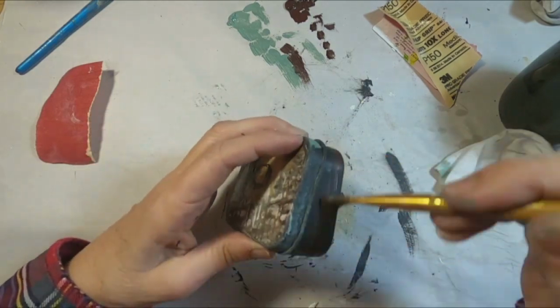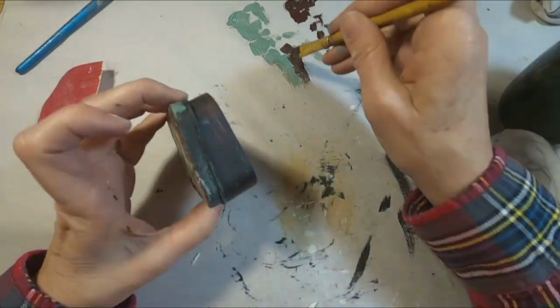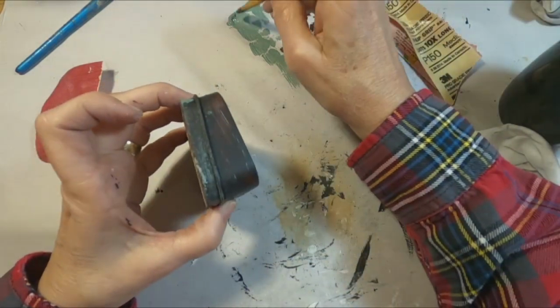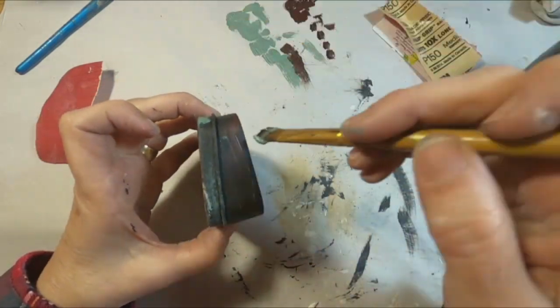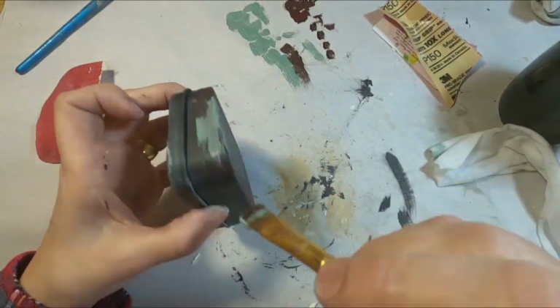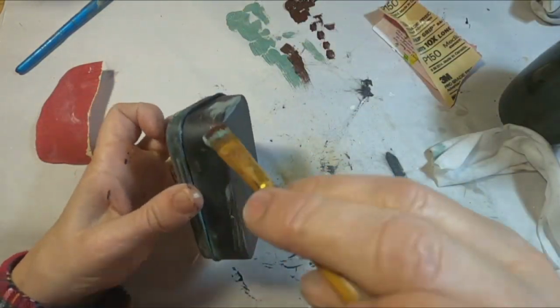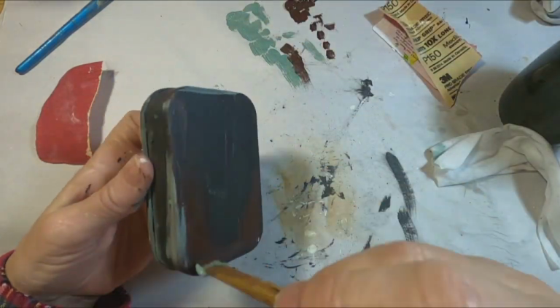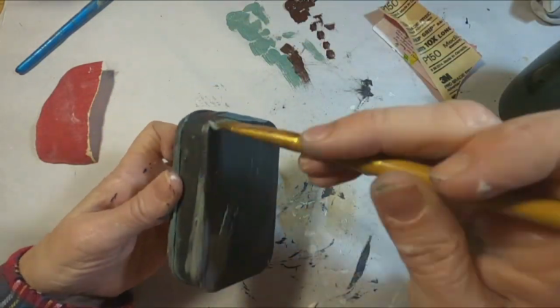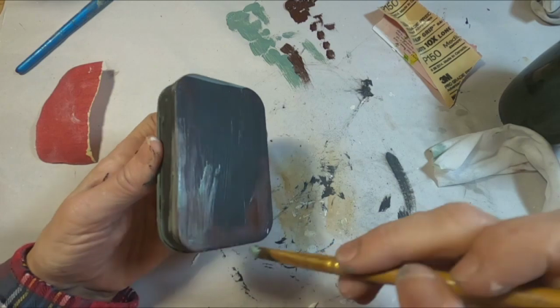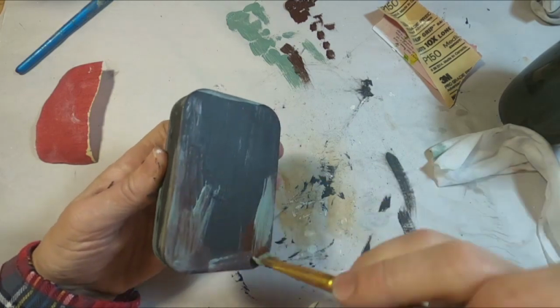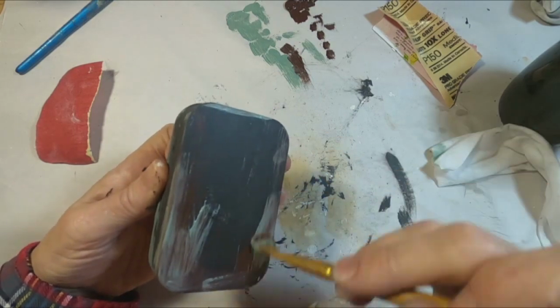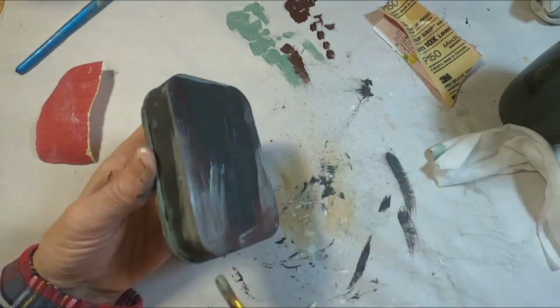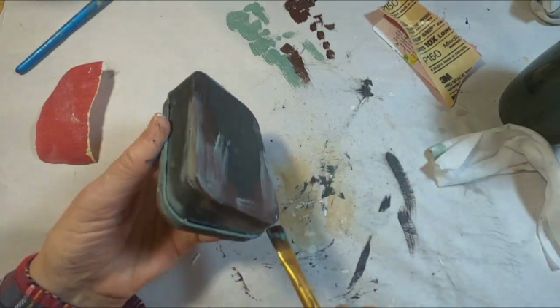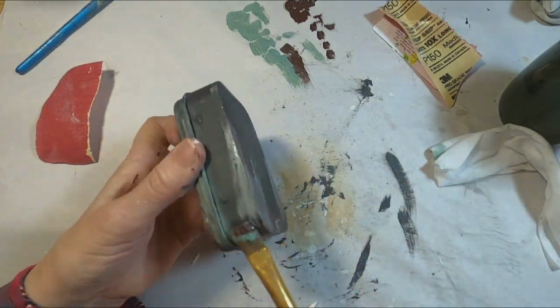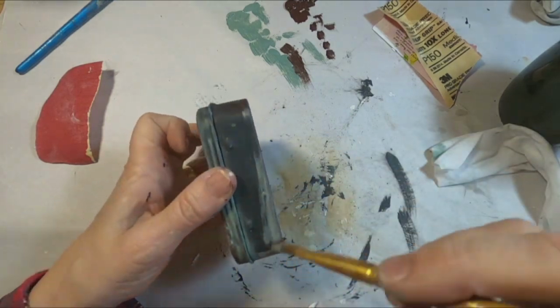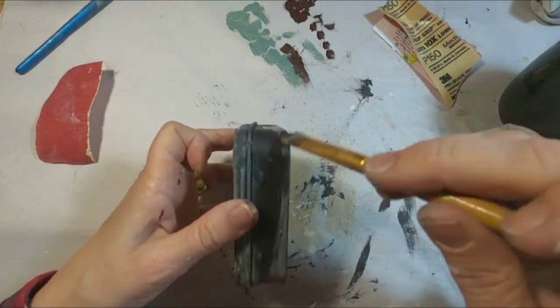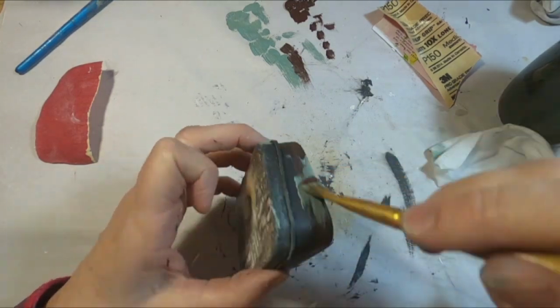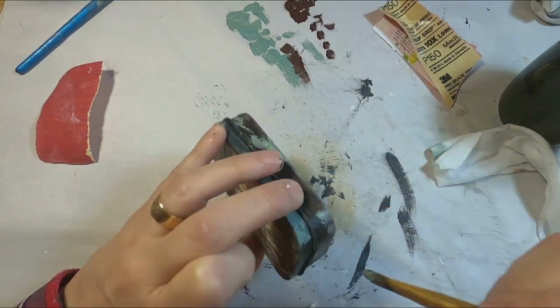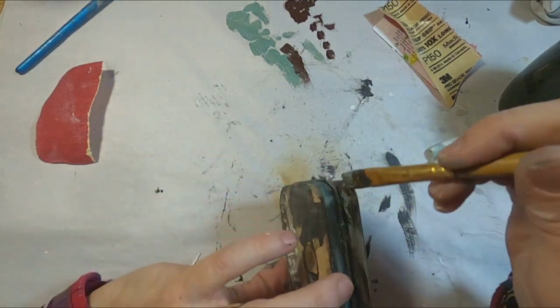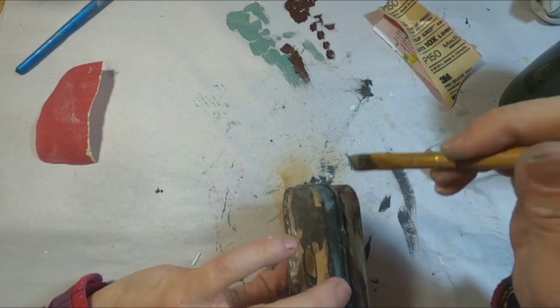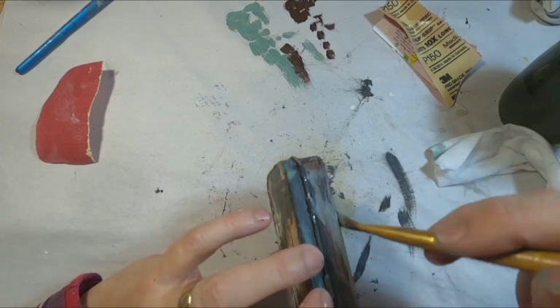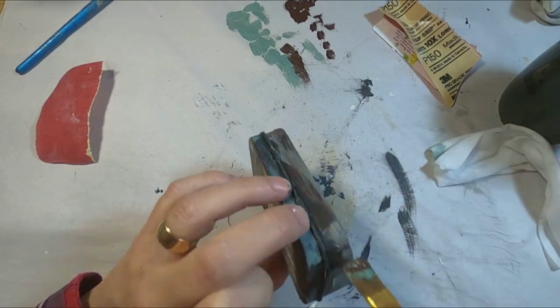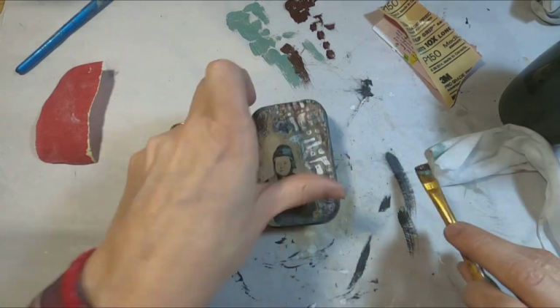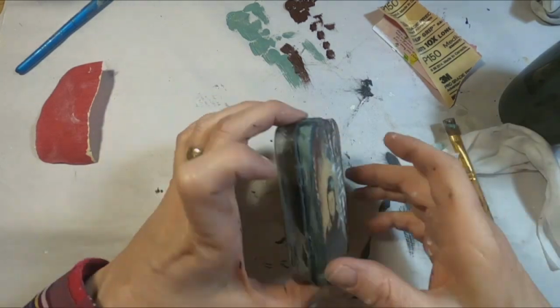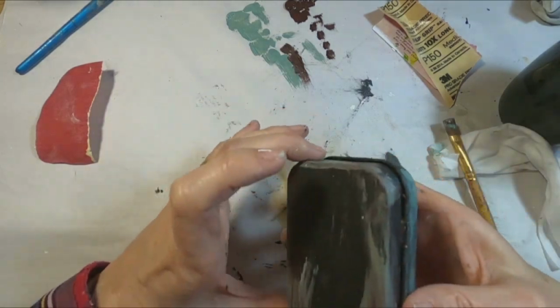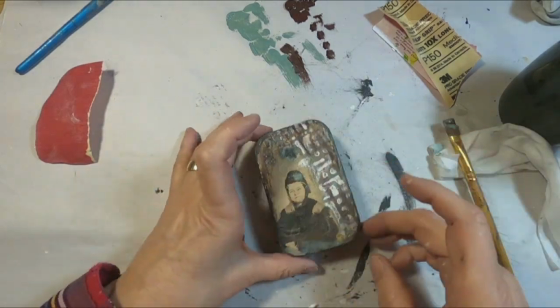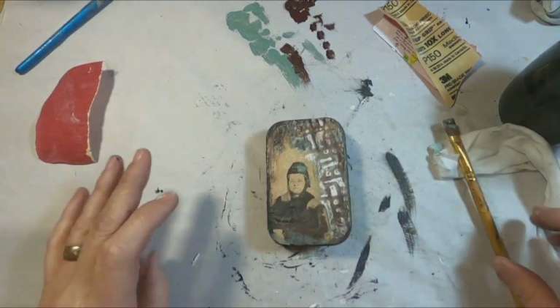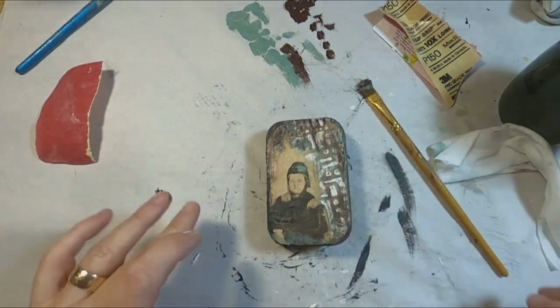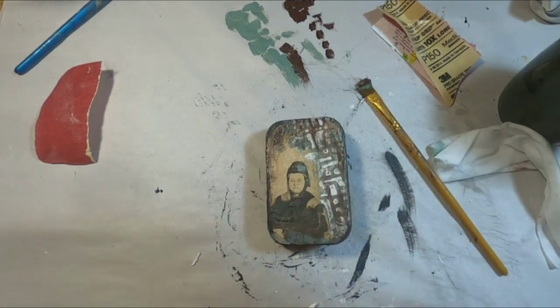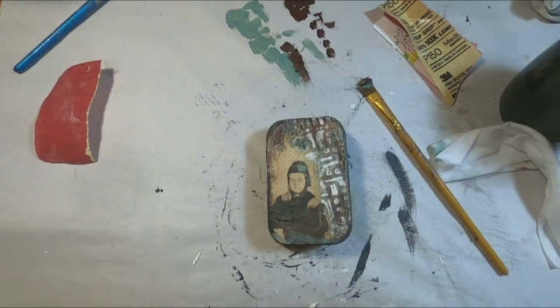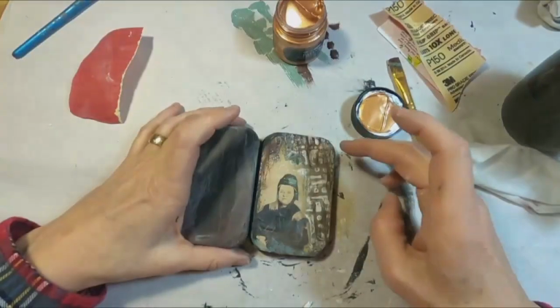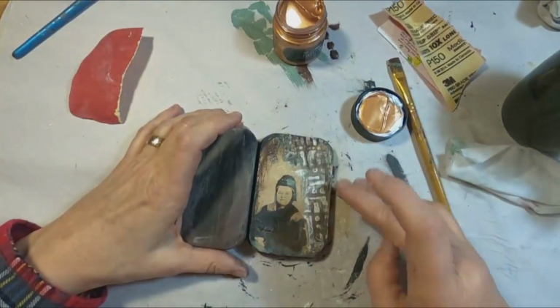I'm happy with that, so I'm going to flip it over and add some of this color to the rest of the tin — some more green and a little more of the dark color.